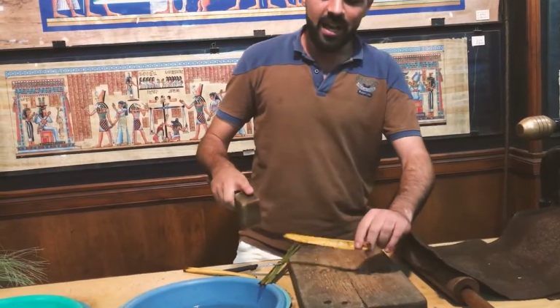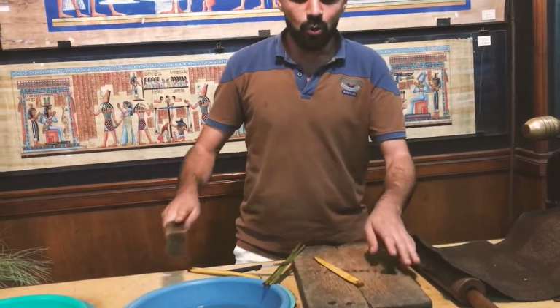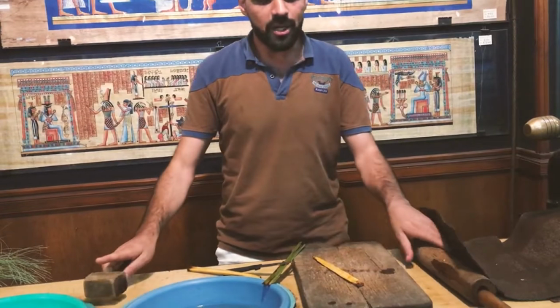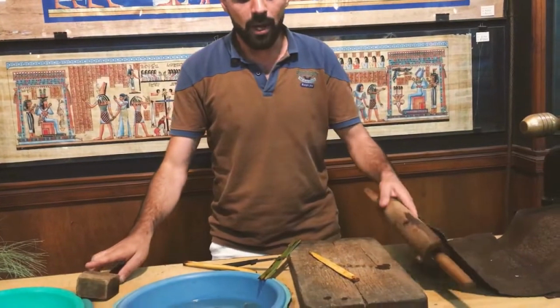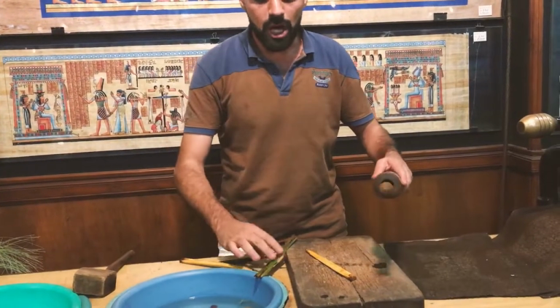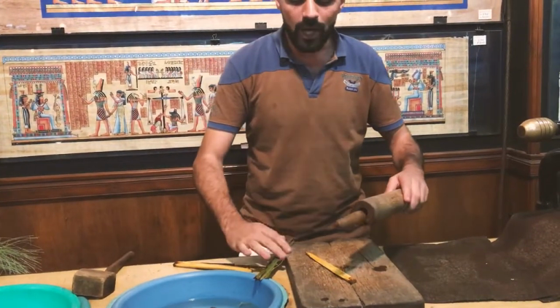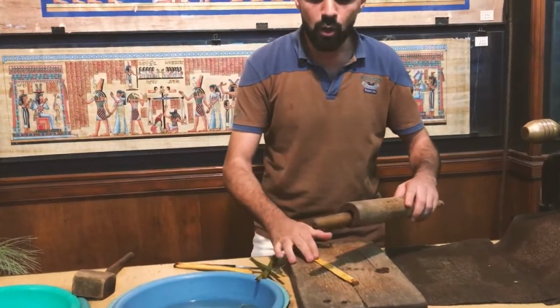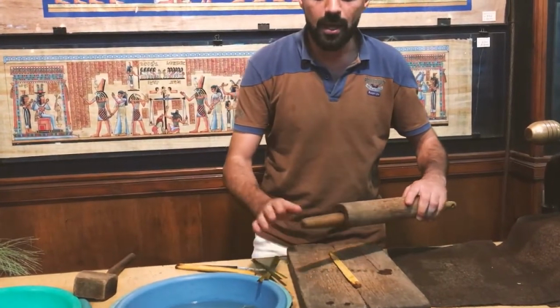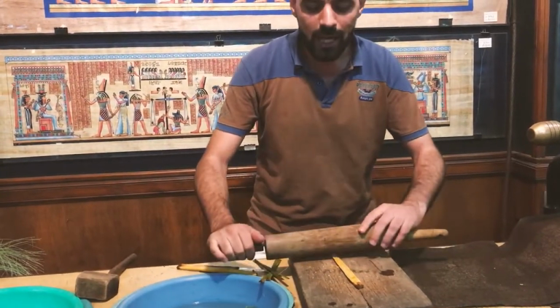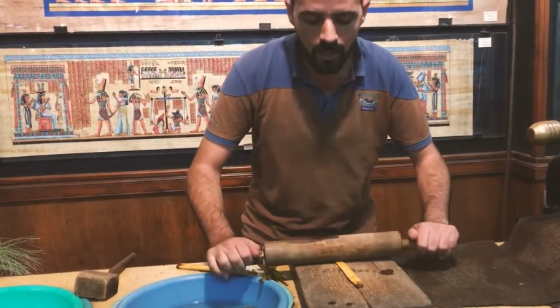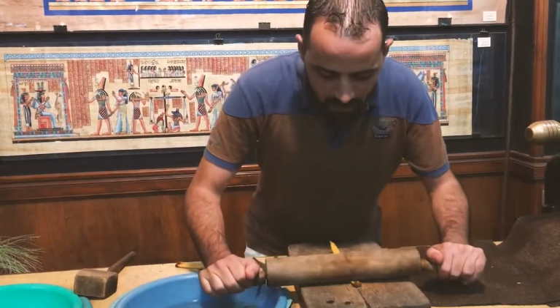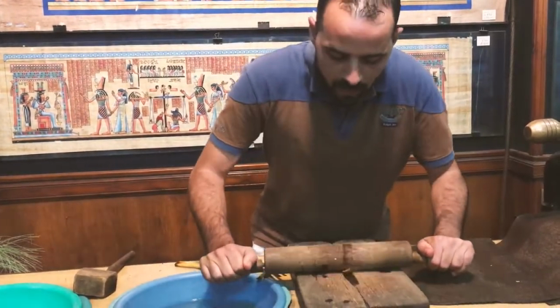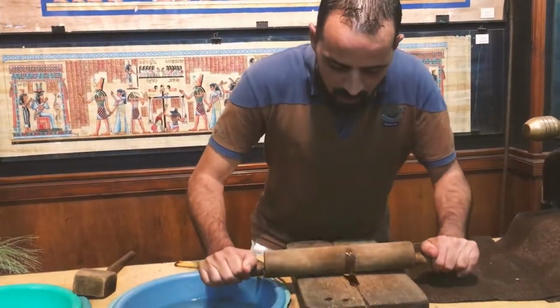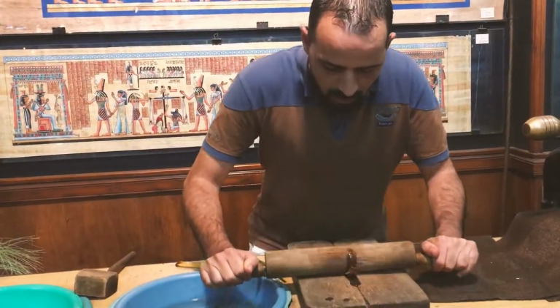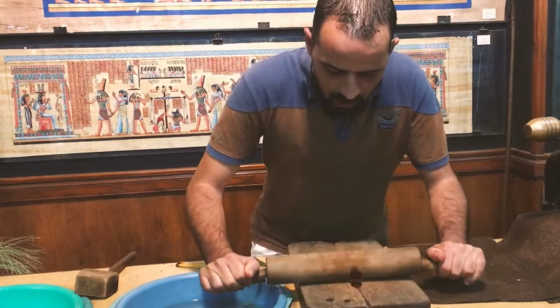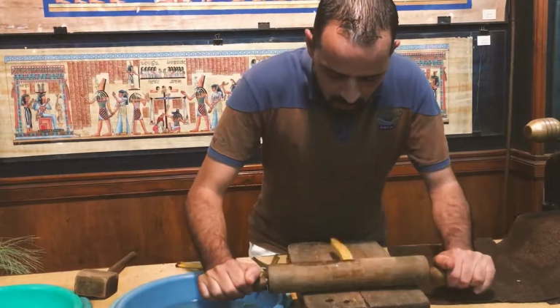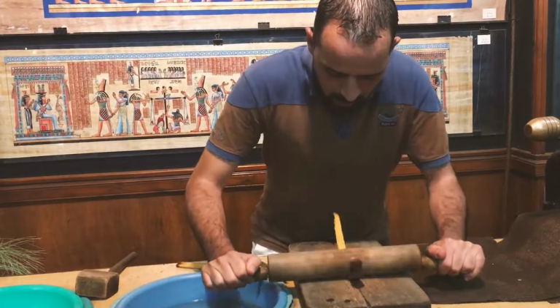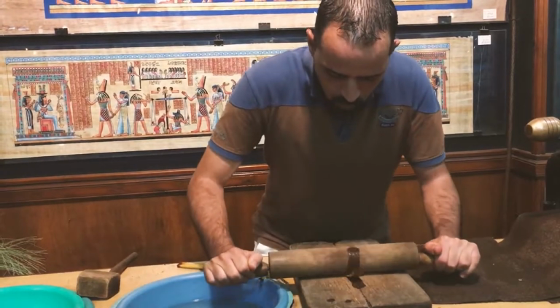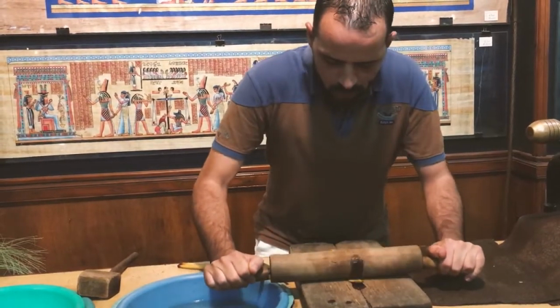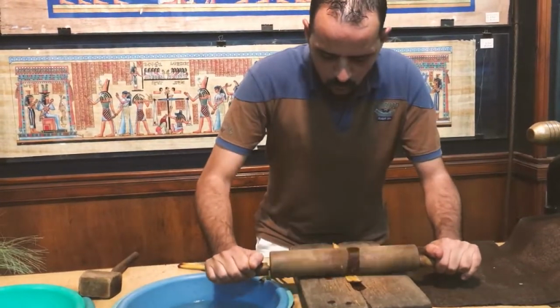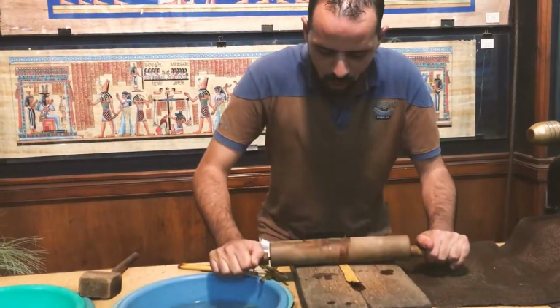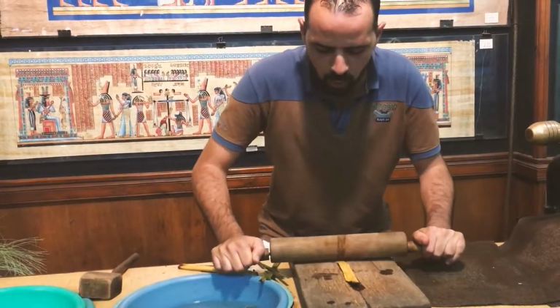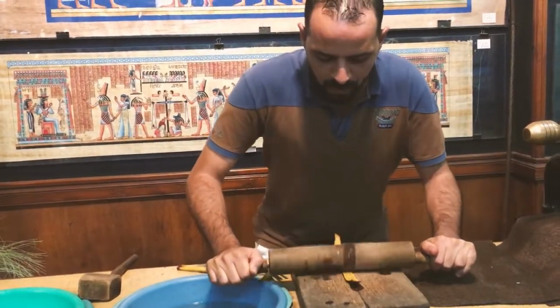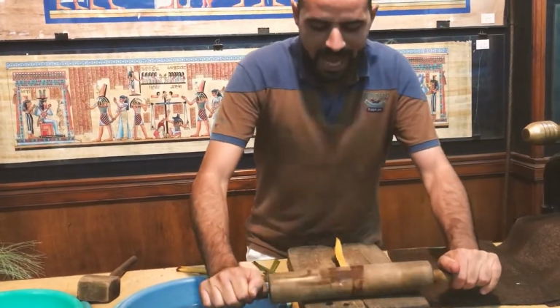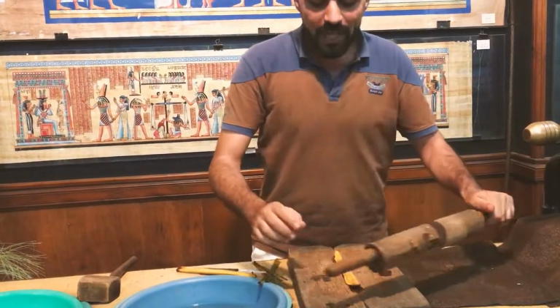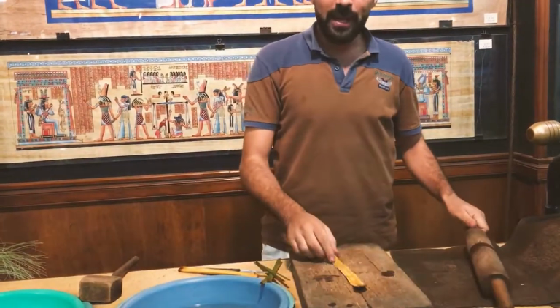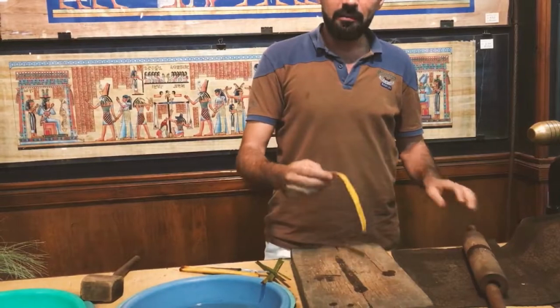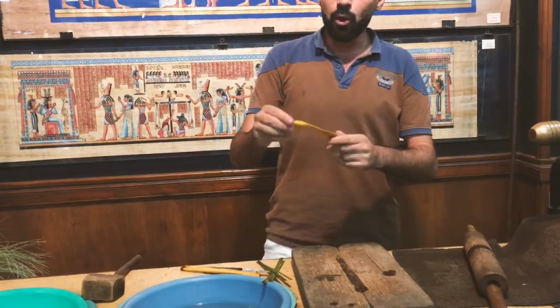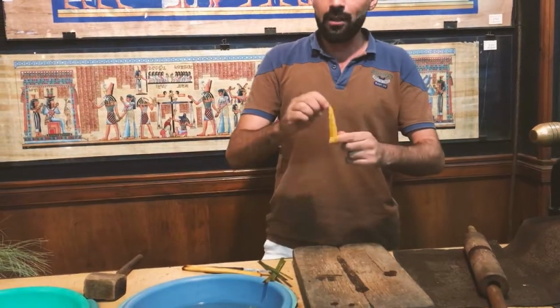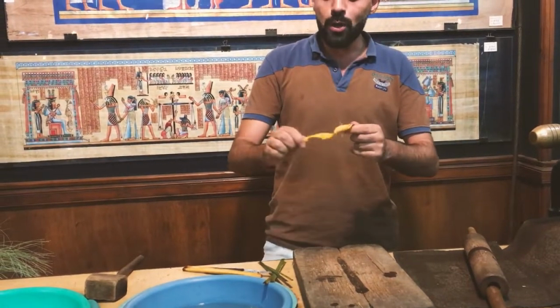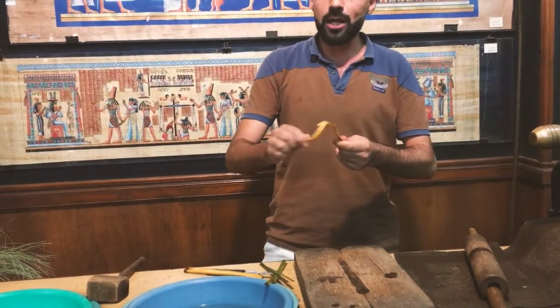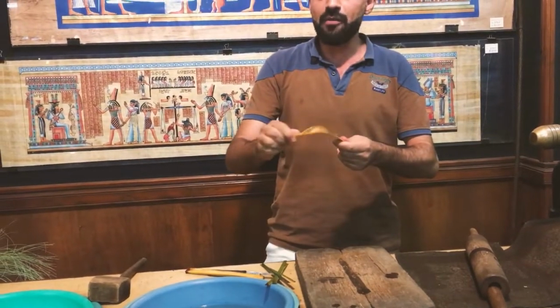And to stretch it and to get the water out, we are going to use the rolling pin like this. To reduce the water and to get the powder out. As you can see now, it becomes flexible and also stronger than before.